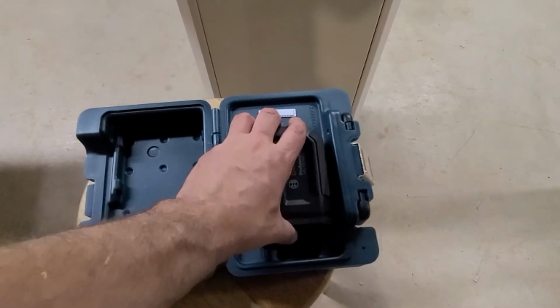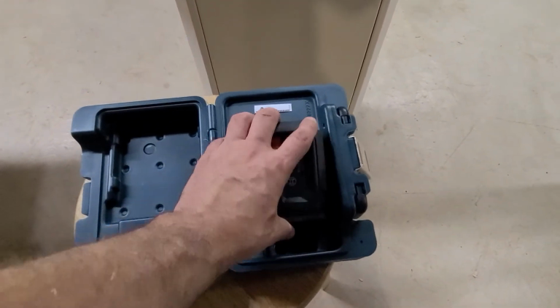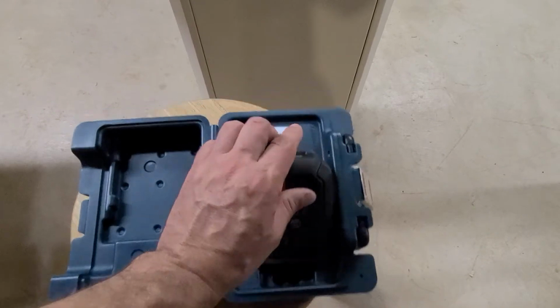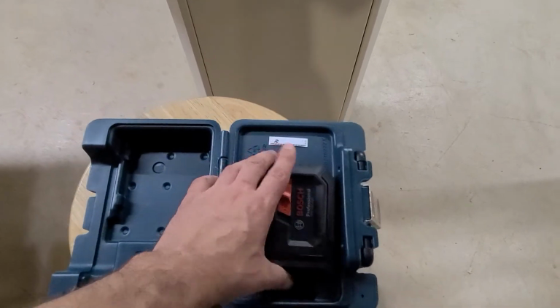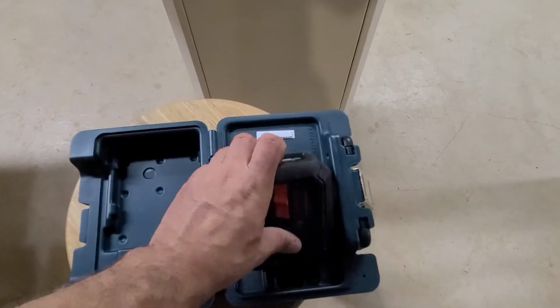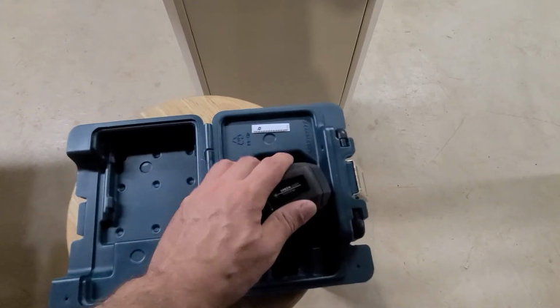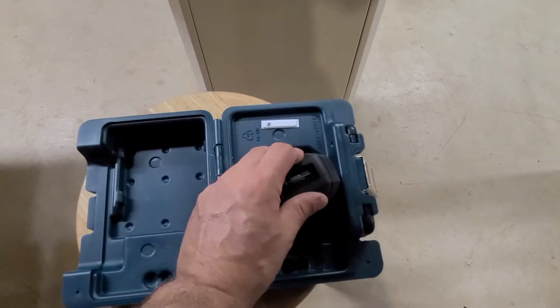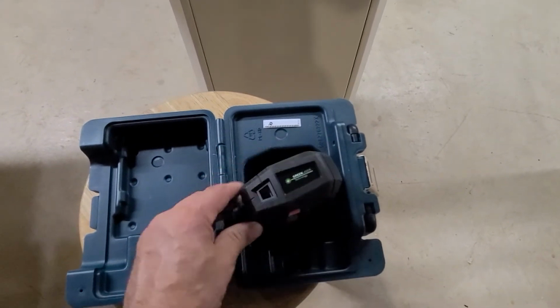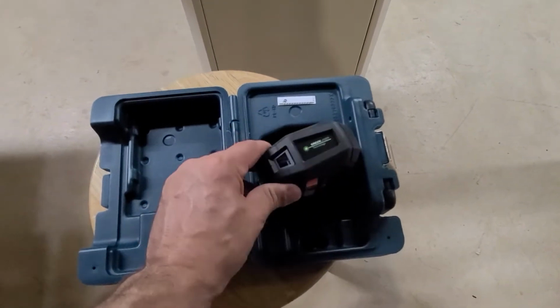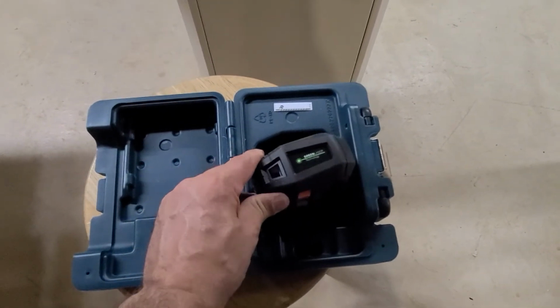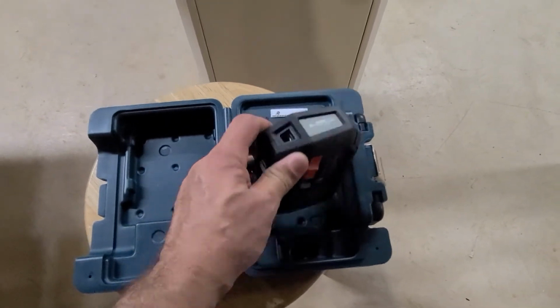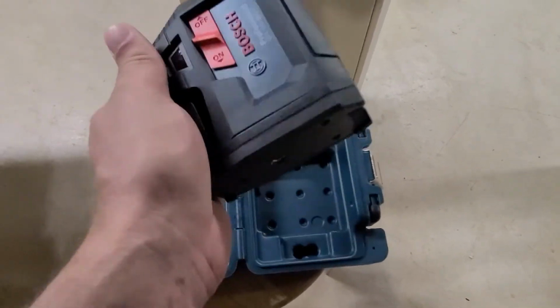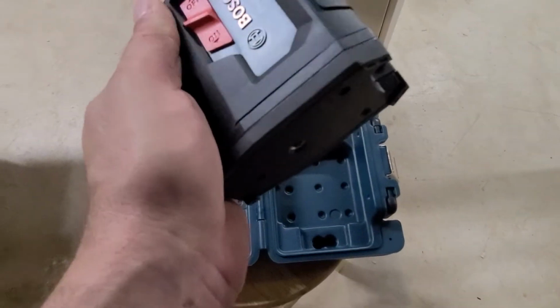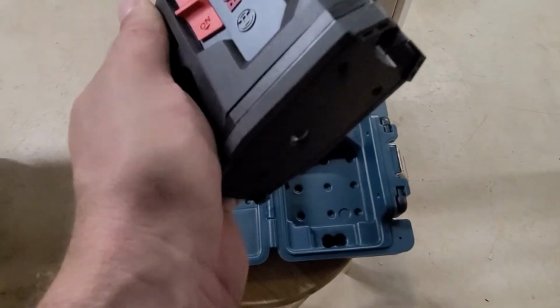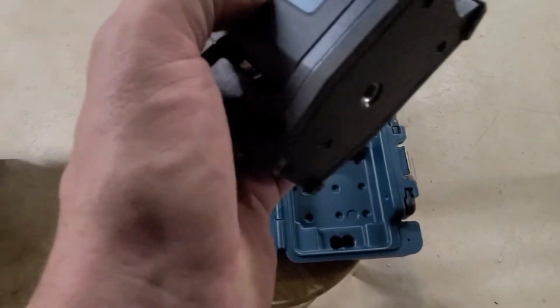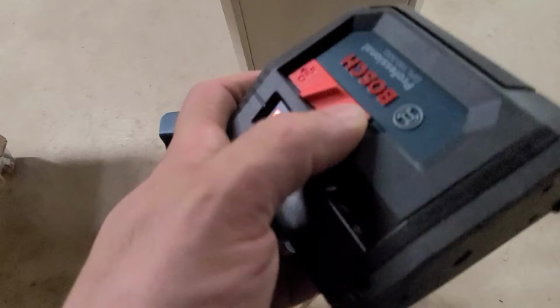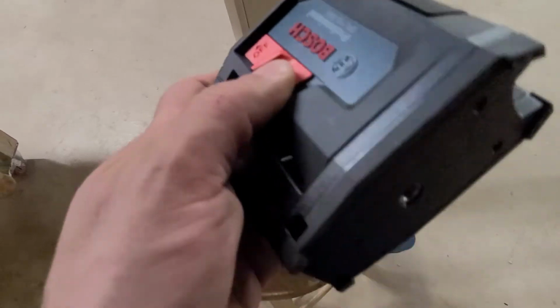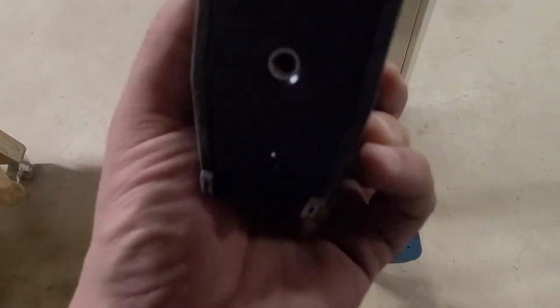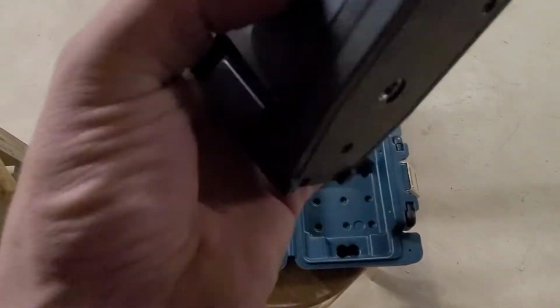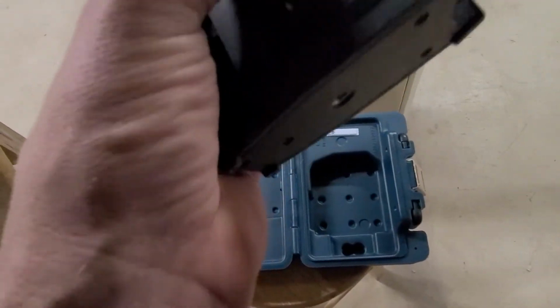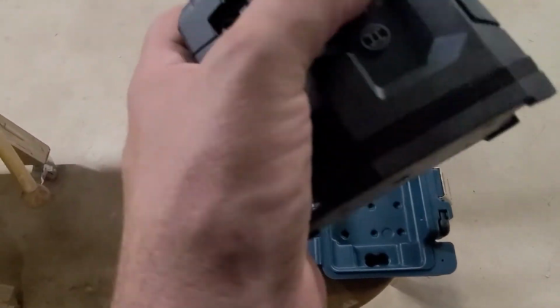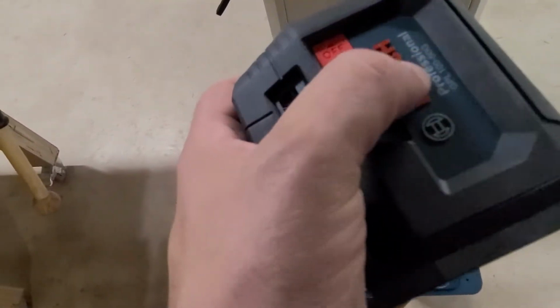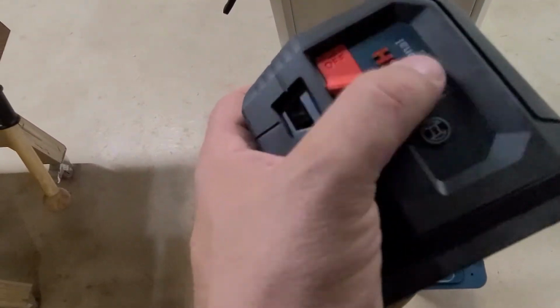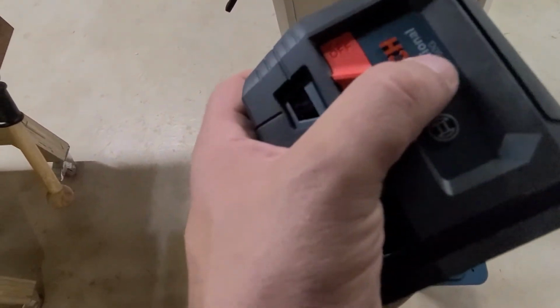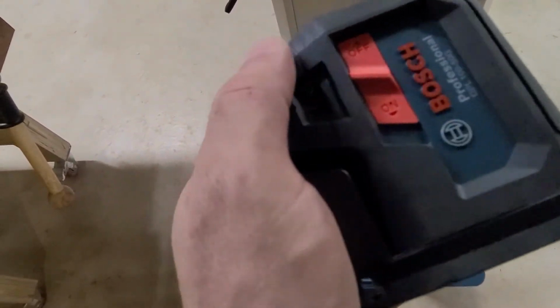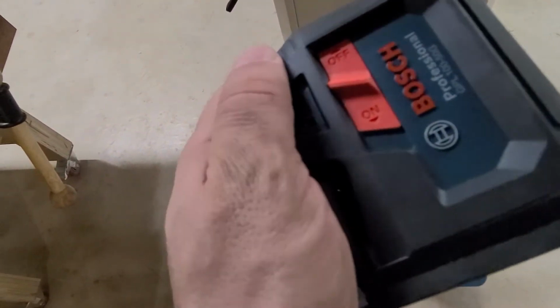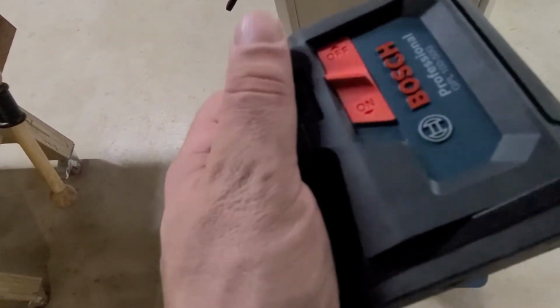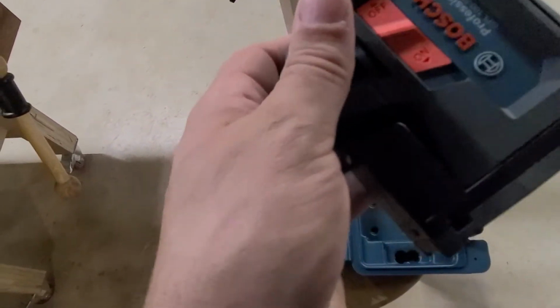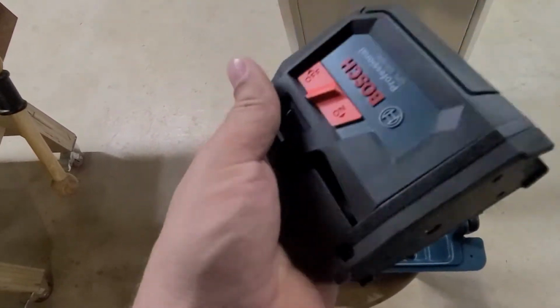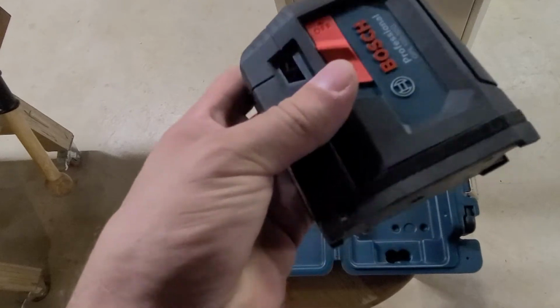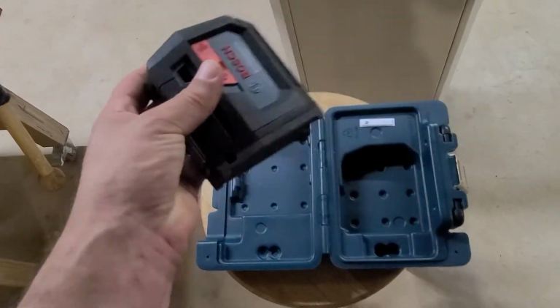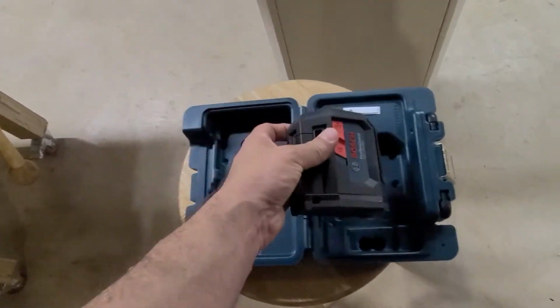It has kind of a soft — I guess it might be rubber — all around the outside. The body is plastic but it's like a softer rubber, so it's impact resistant, I would think, to a point.